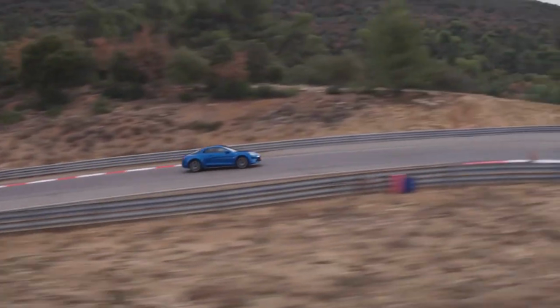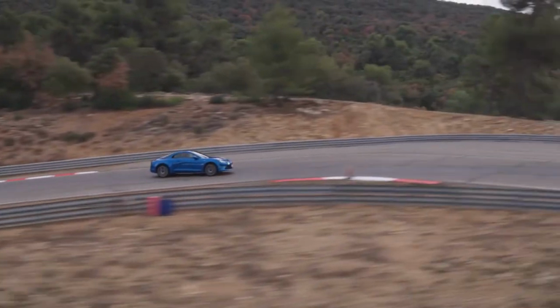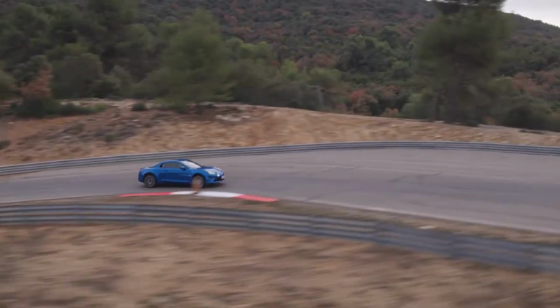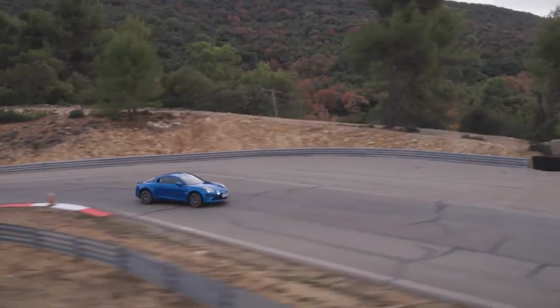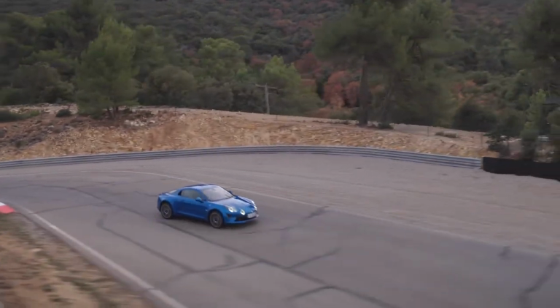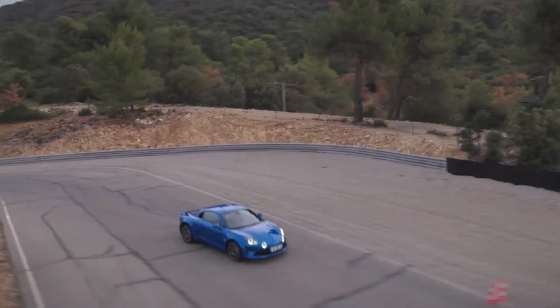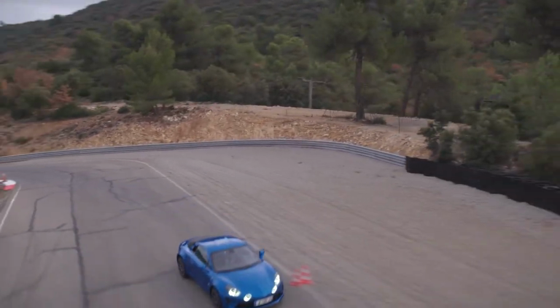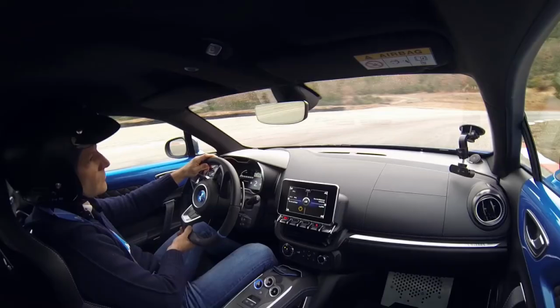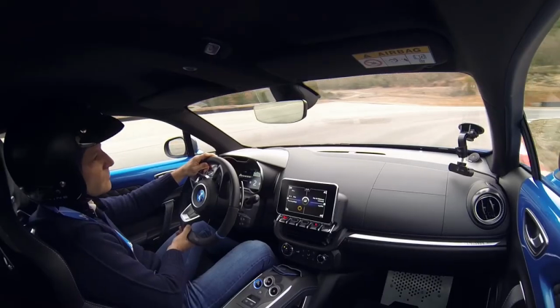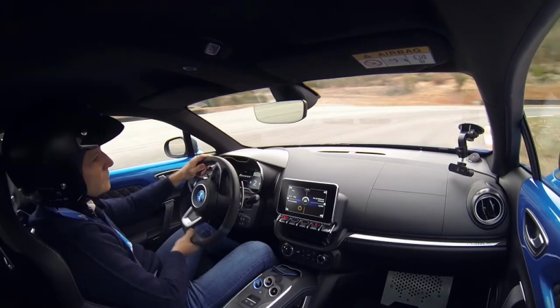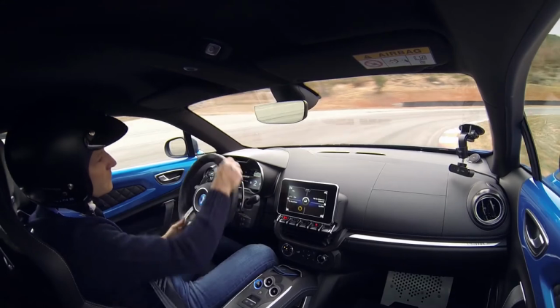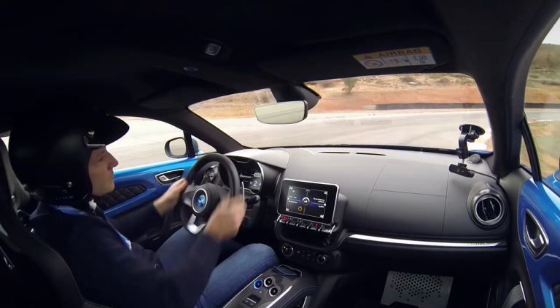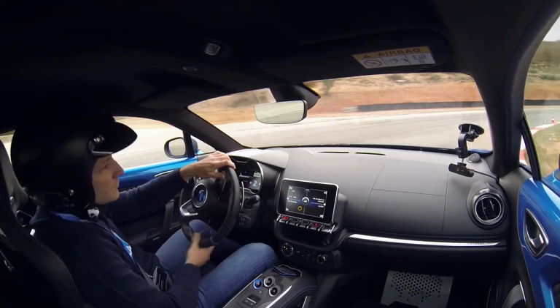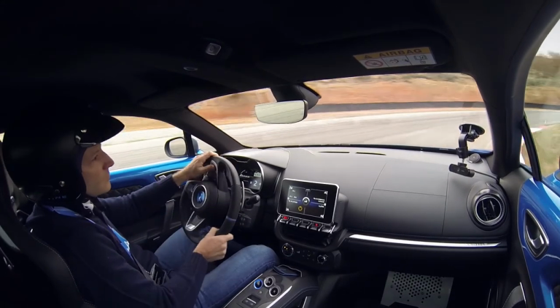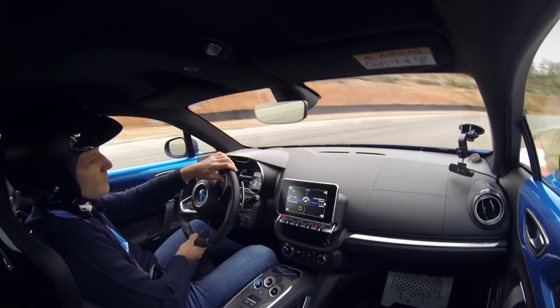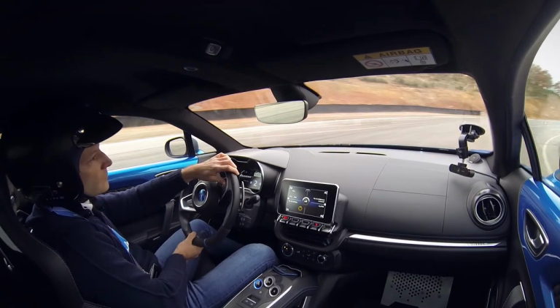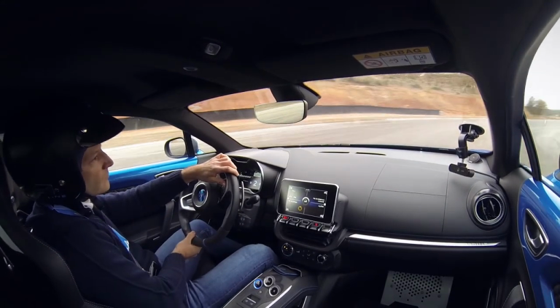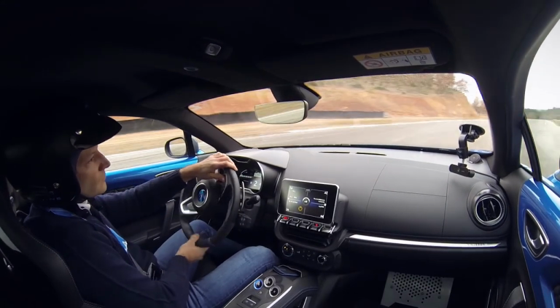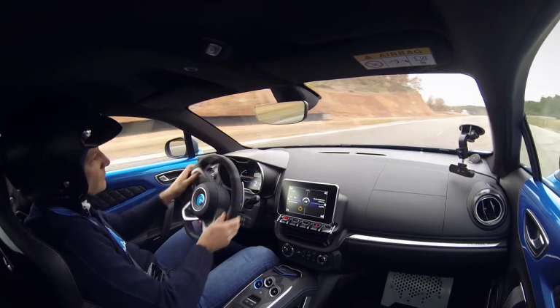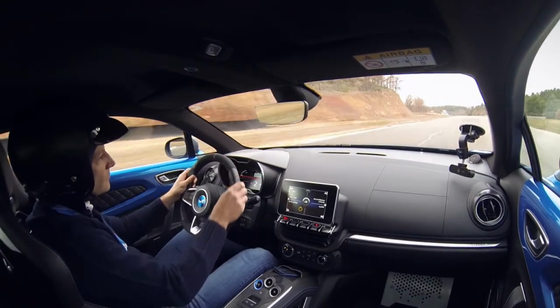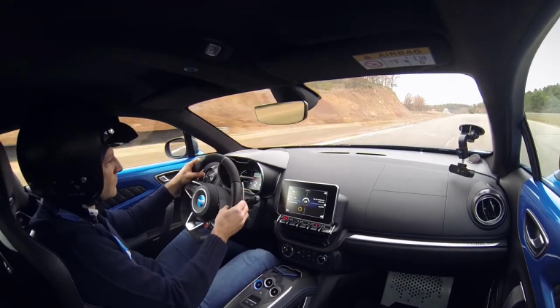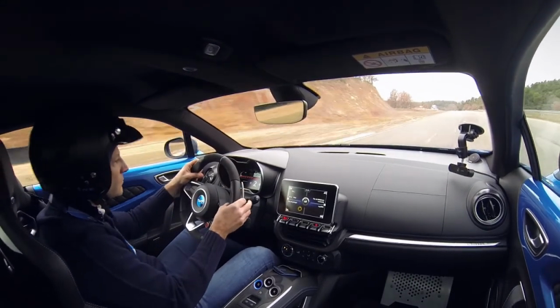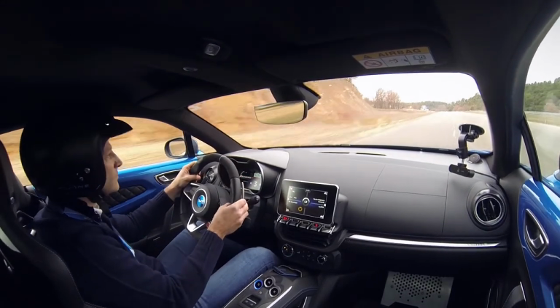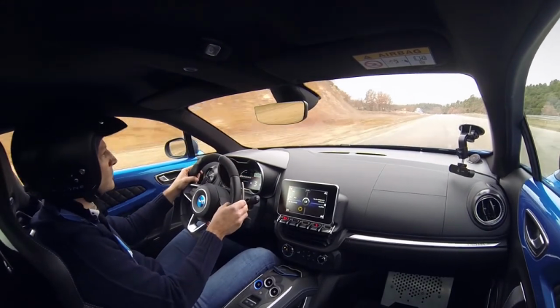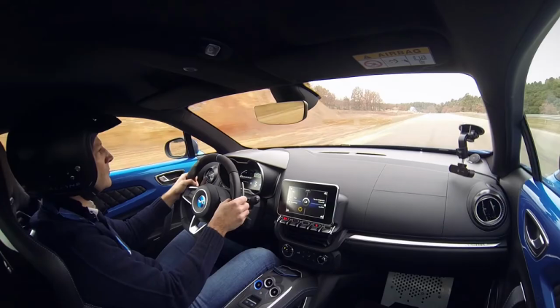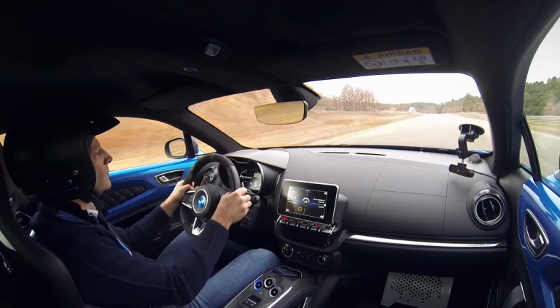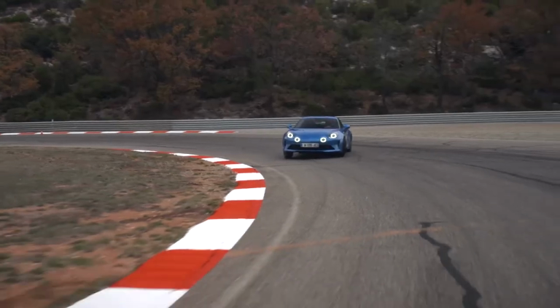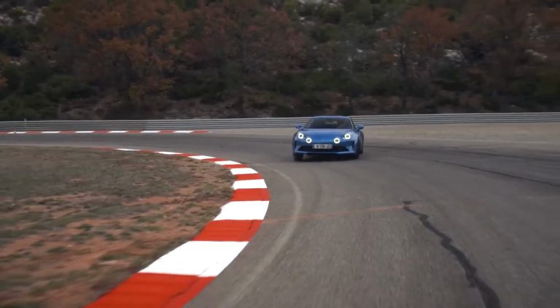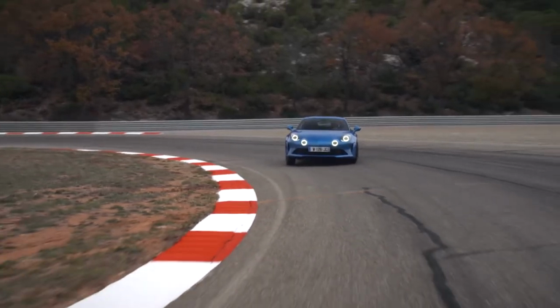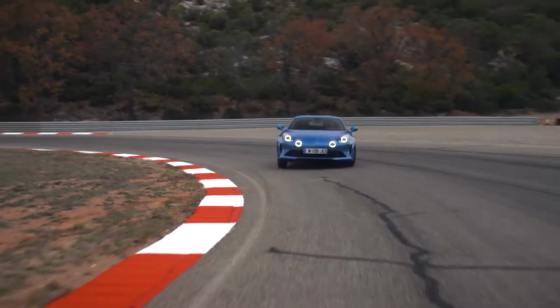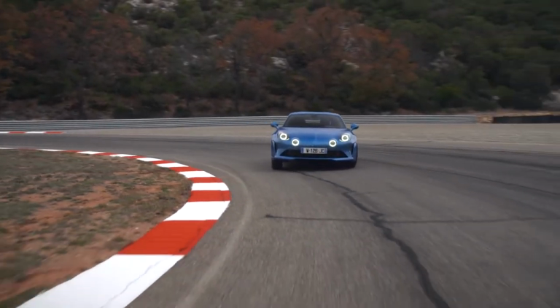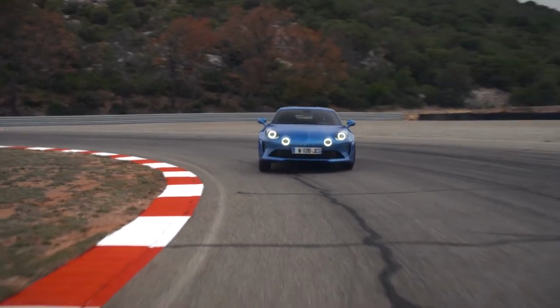Het rijplezier vind je ook bij lage snelheden. Met een uitstekend gecalibreerde stuurinrichting en Brembo-remmen die meer dan voldoende op de taak berekend zijn. De motor reageert ook lekker direct op de mooie klank.